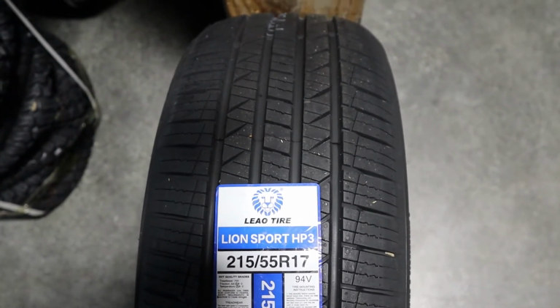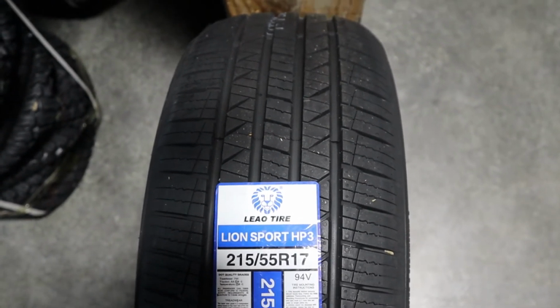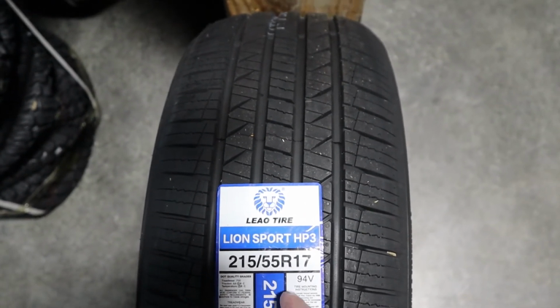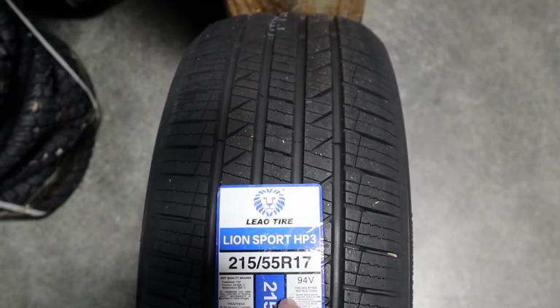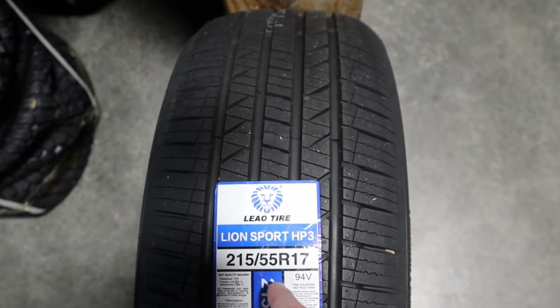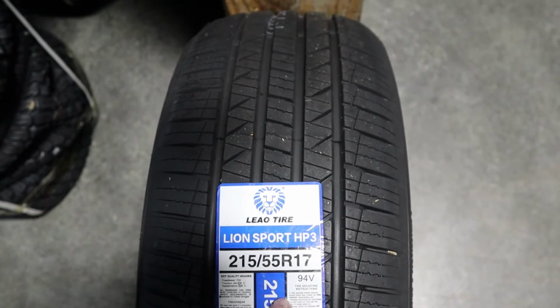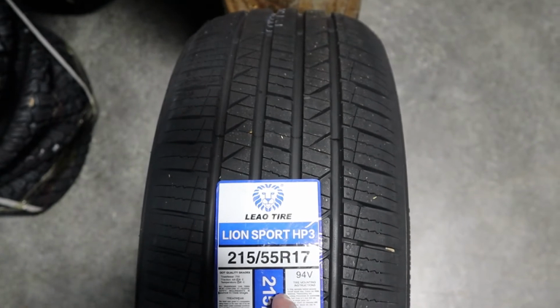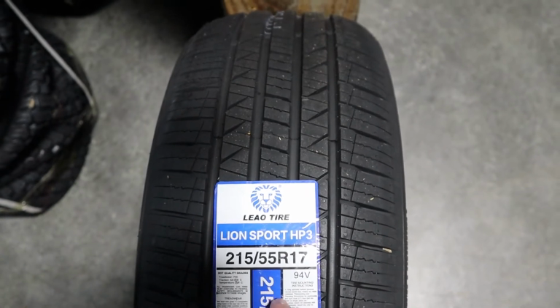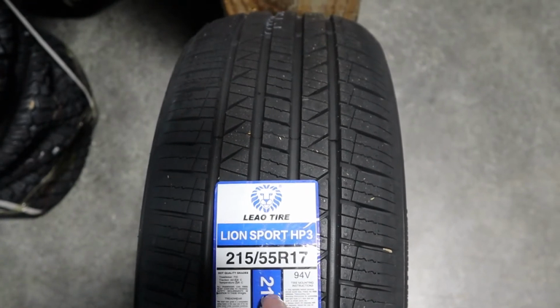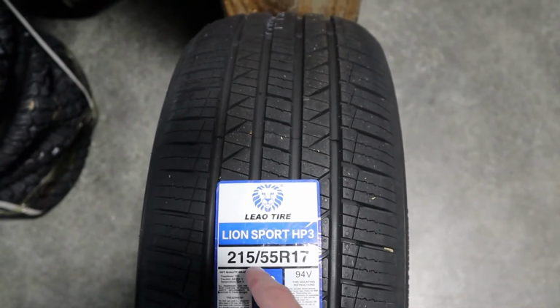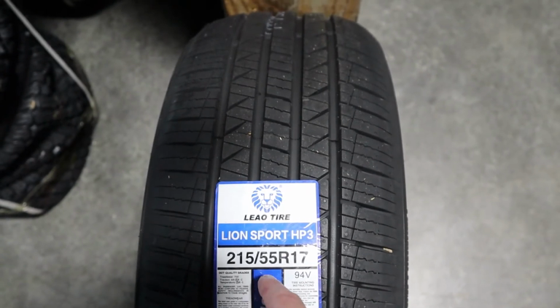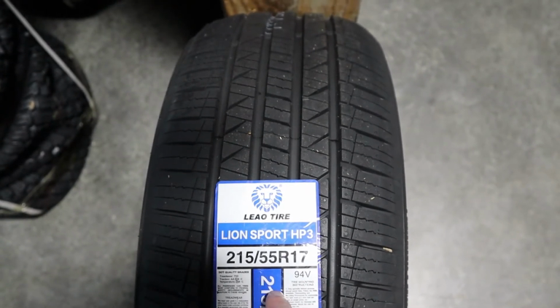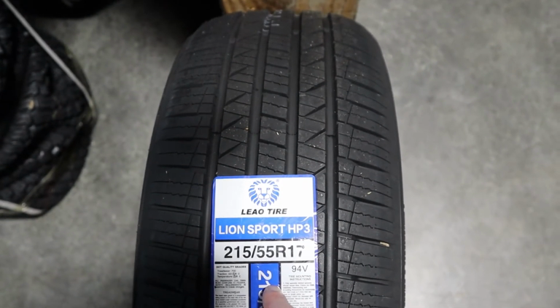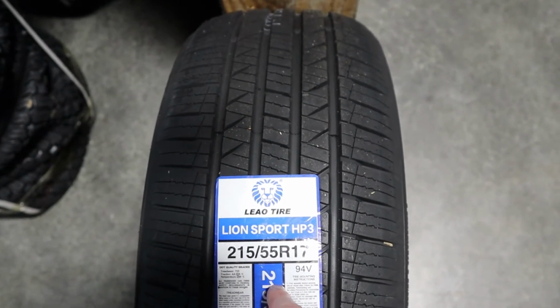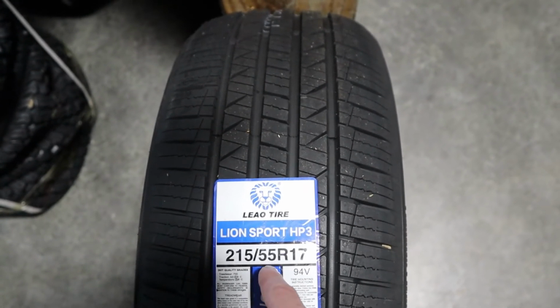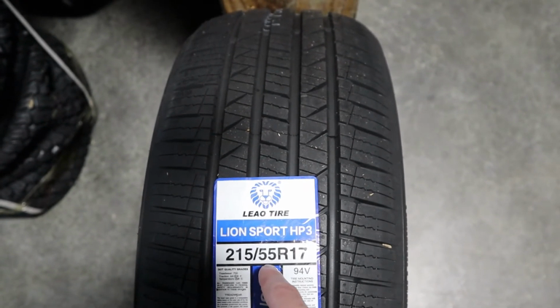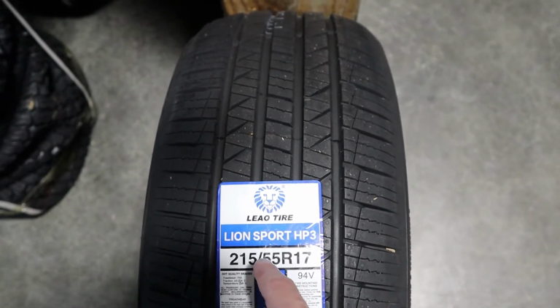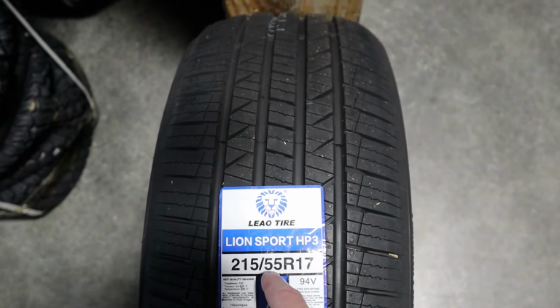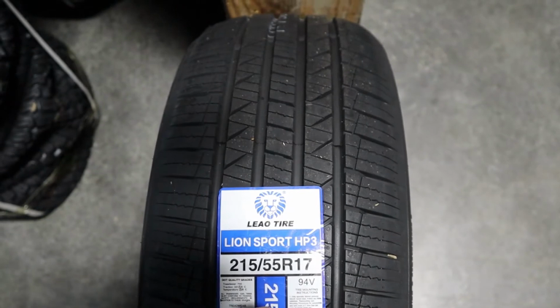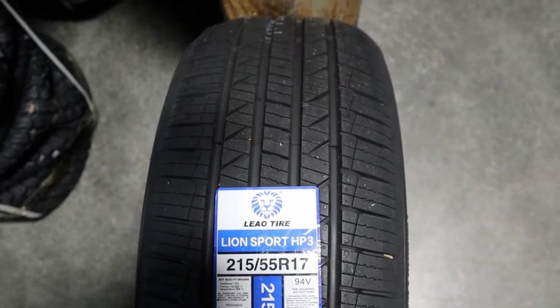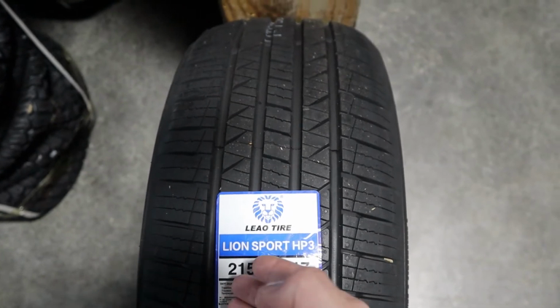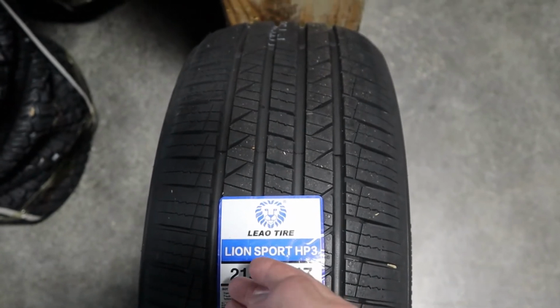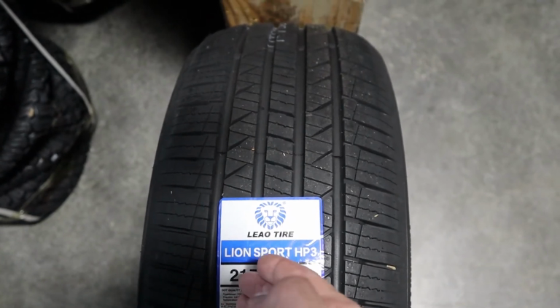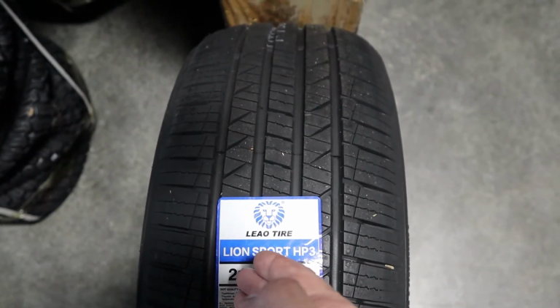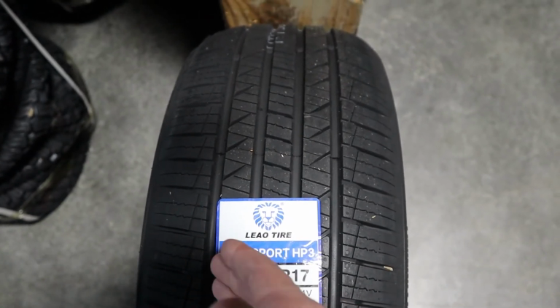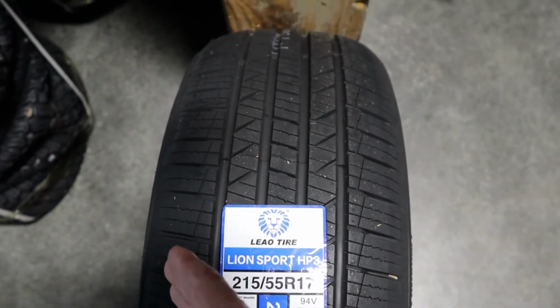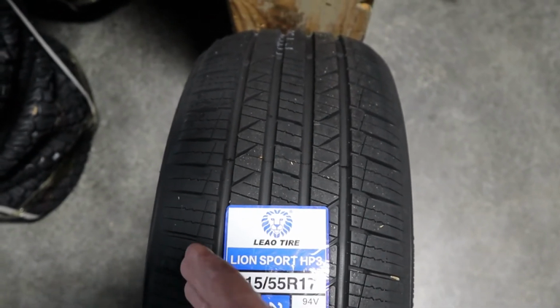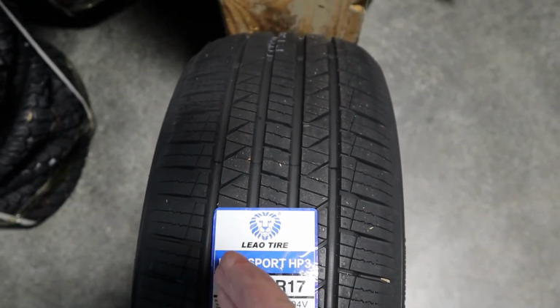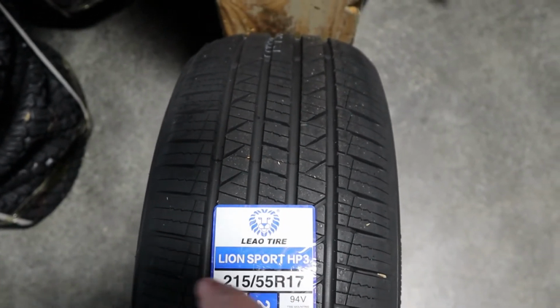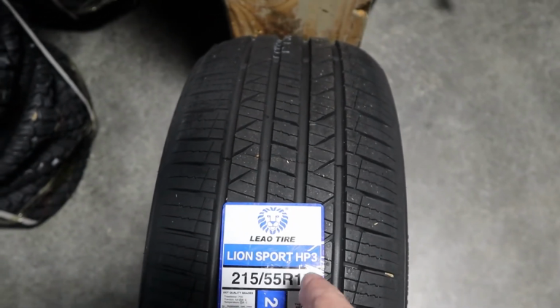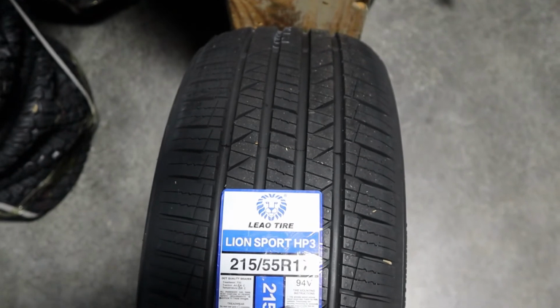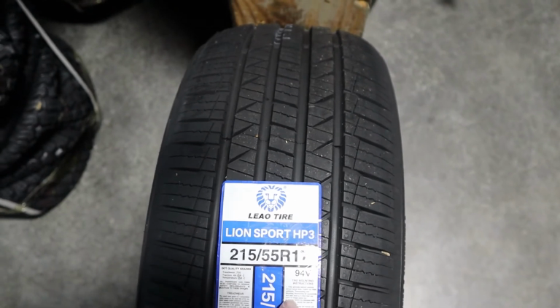With this tire, we can see that the Lionsport HP3 has shoulder cross grooves that help to increase performance at elevated speeds.